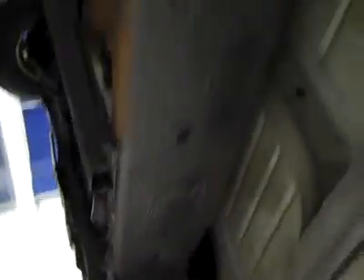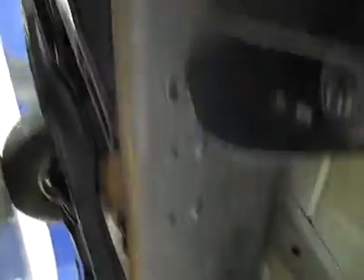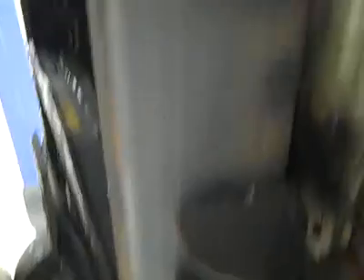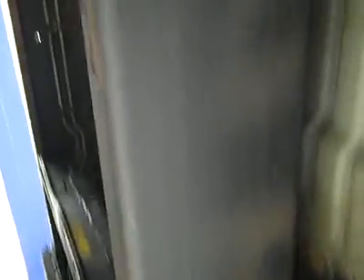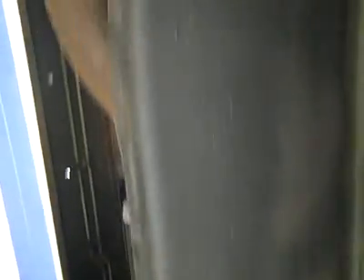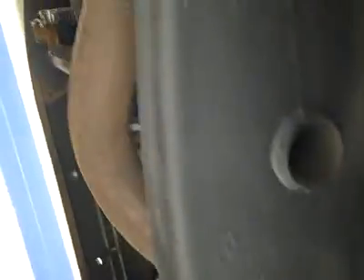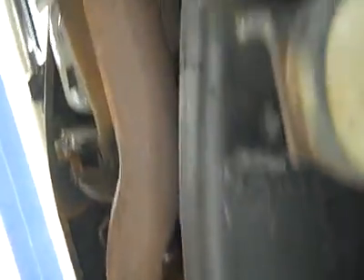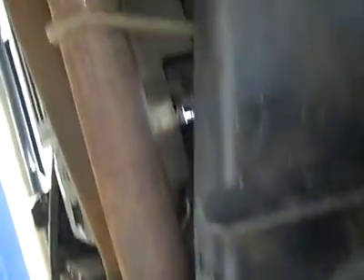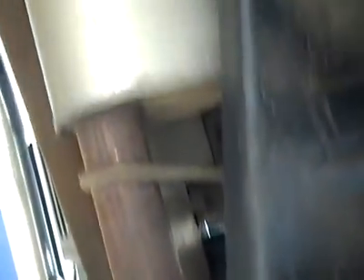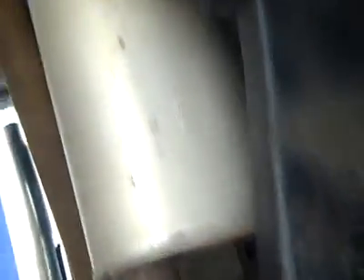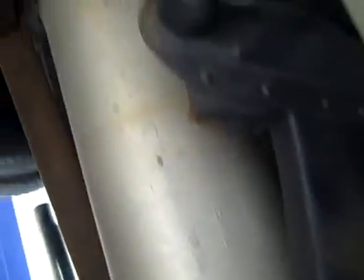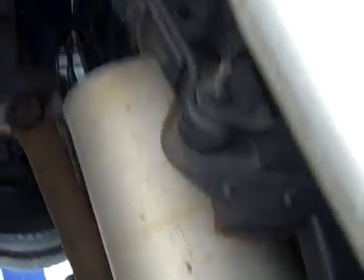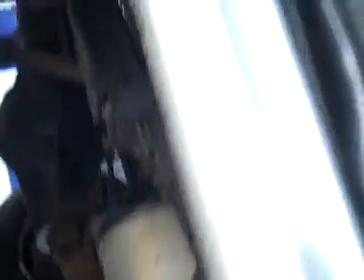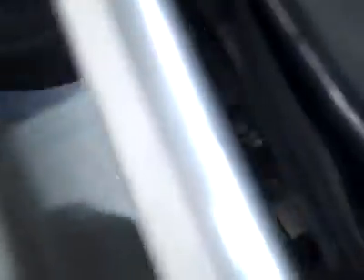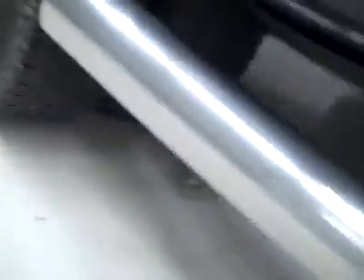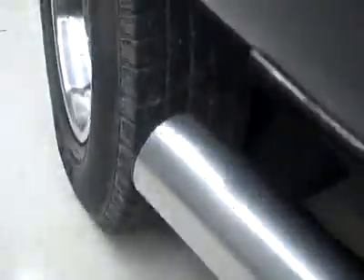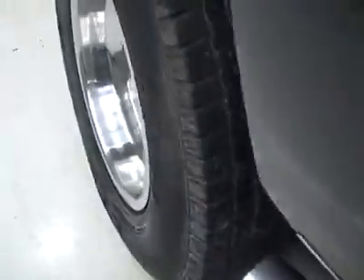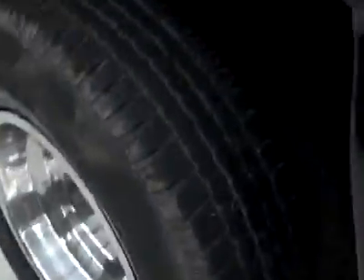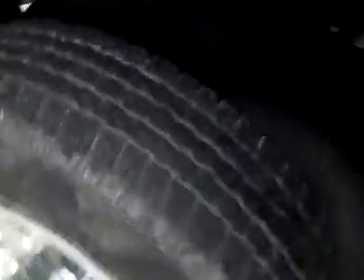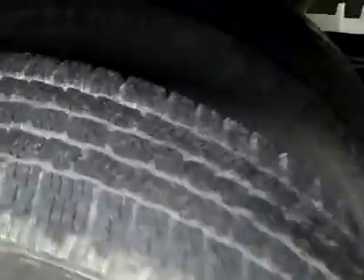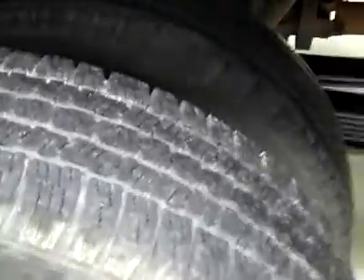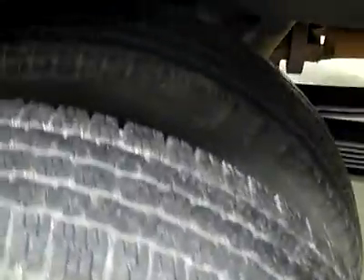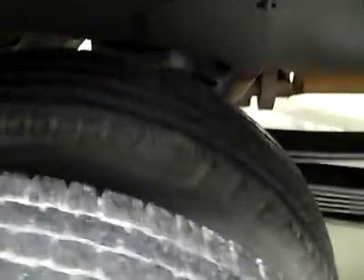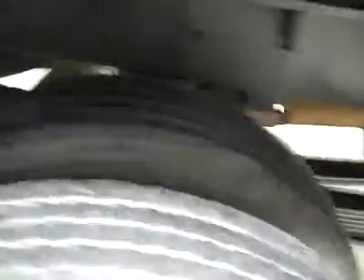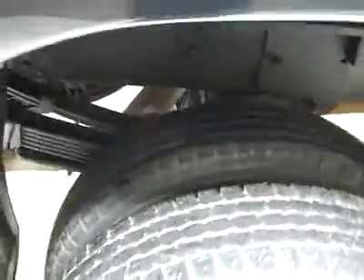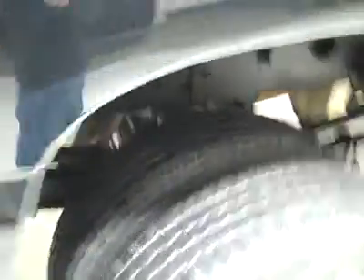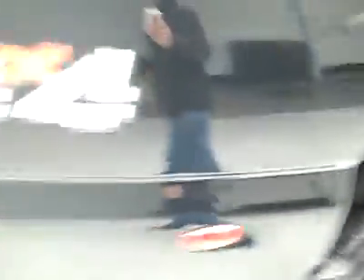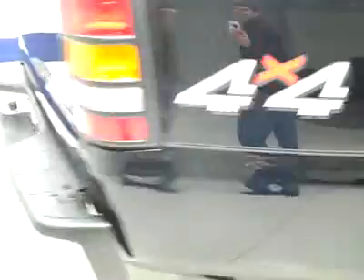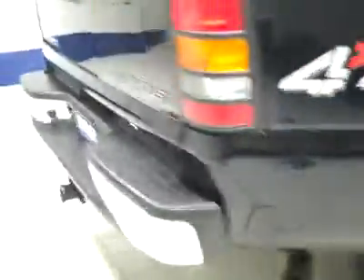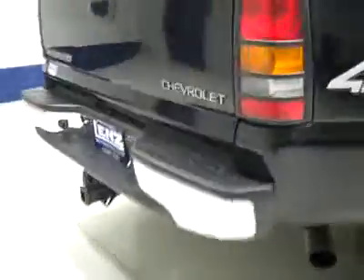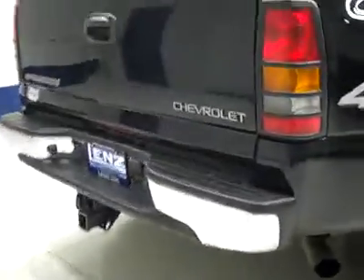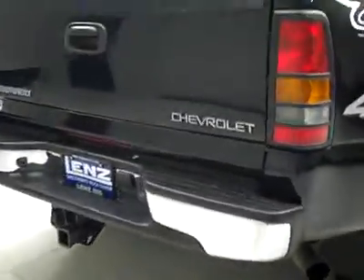Paint looks great, and underneath the frame and underbody are nice and clean all the way back. It's been undercoated and the undercoating is holding up nicely. The rear tires have about the same amount of tread as the fronts — right around 50%, give or take a little.